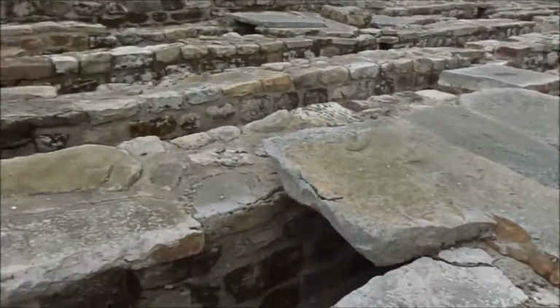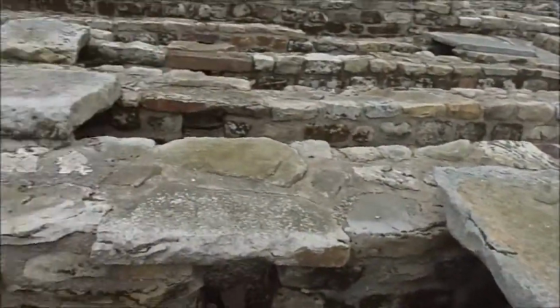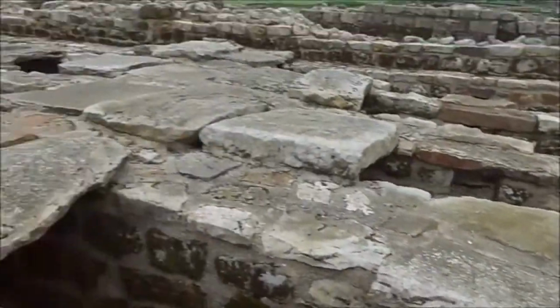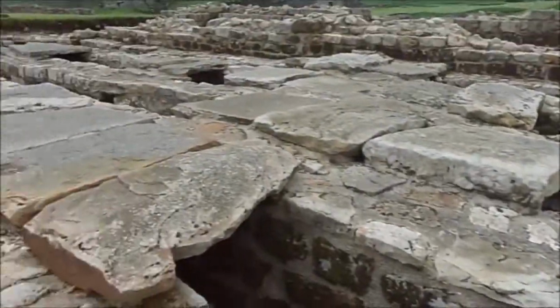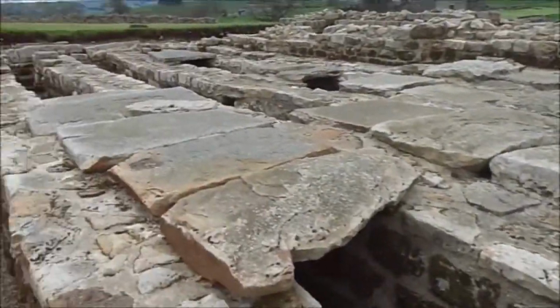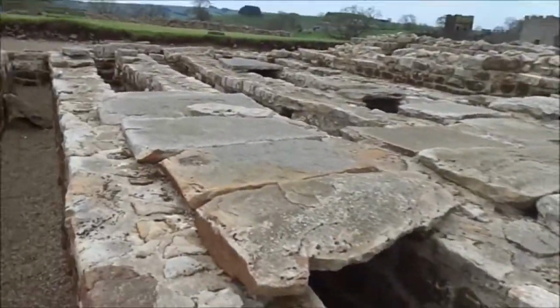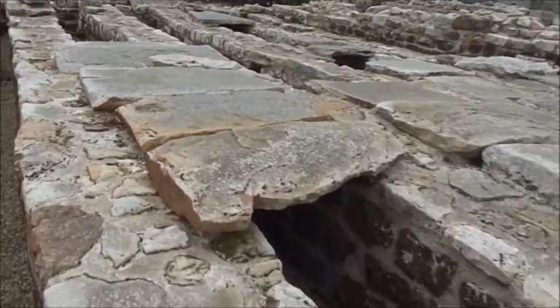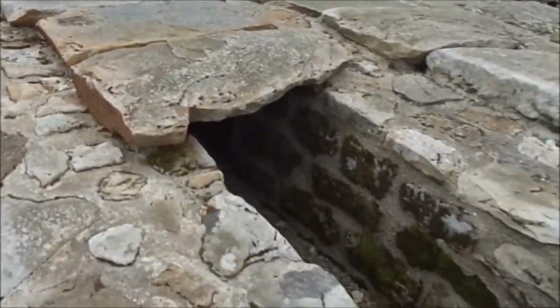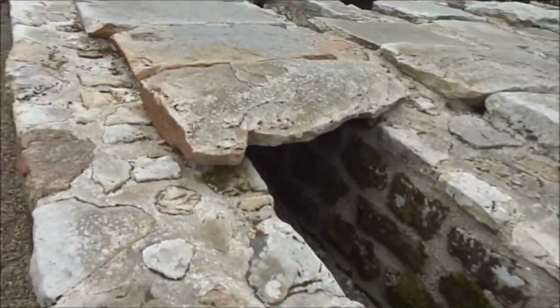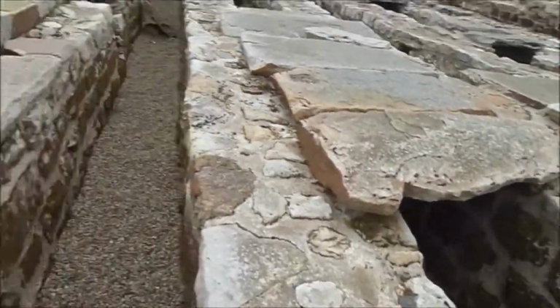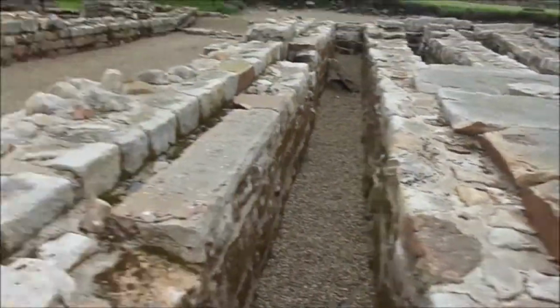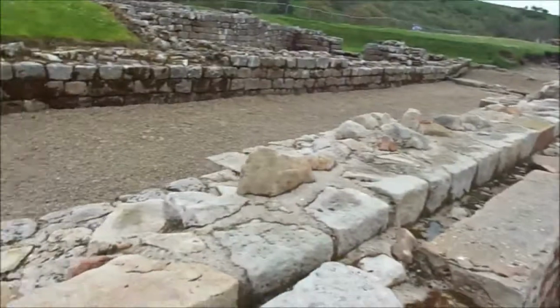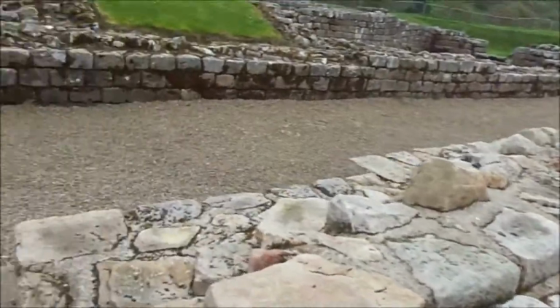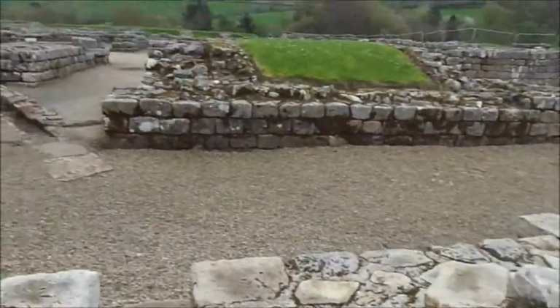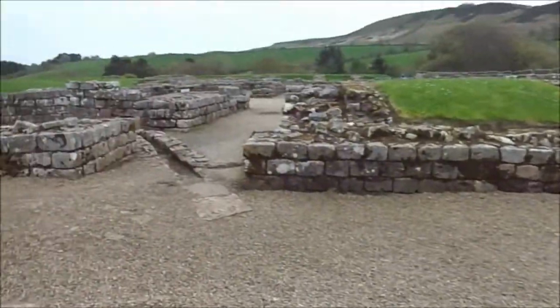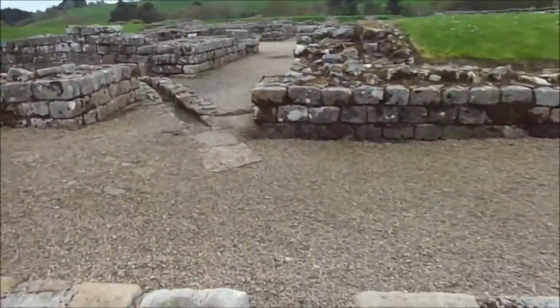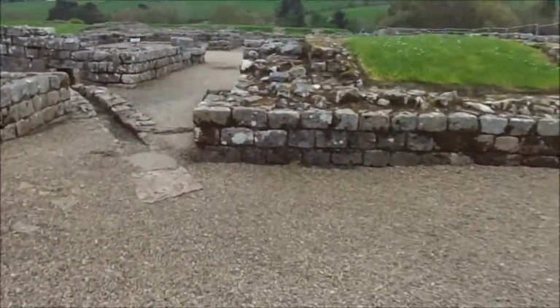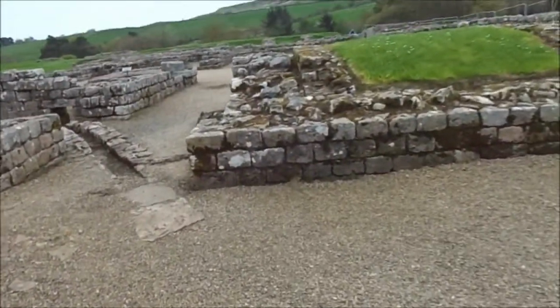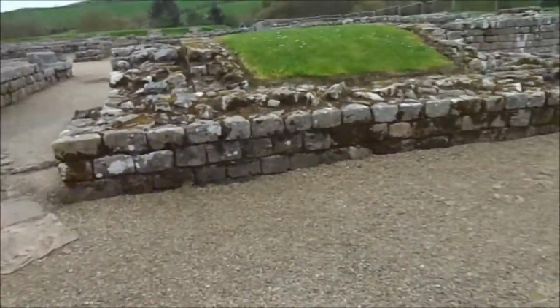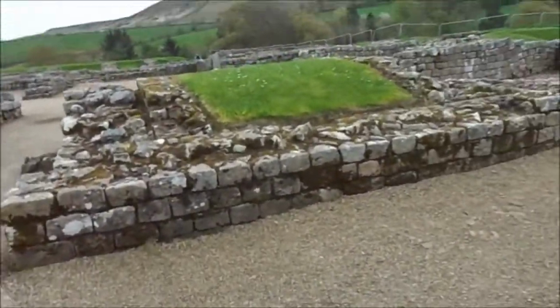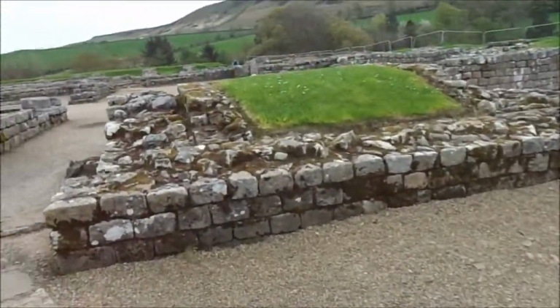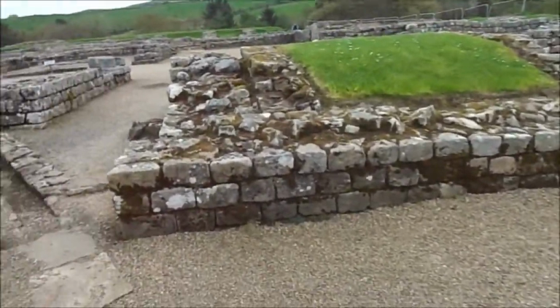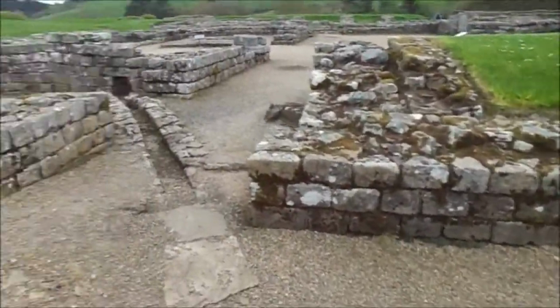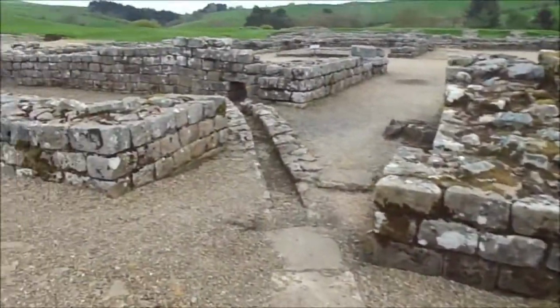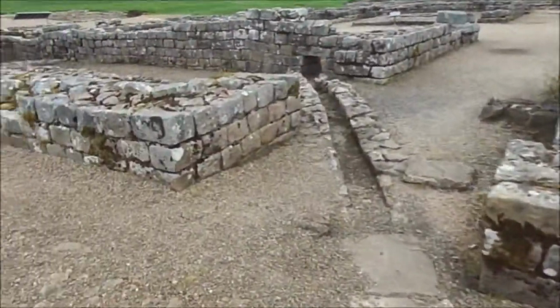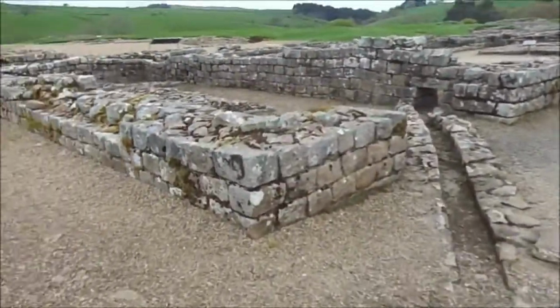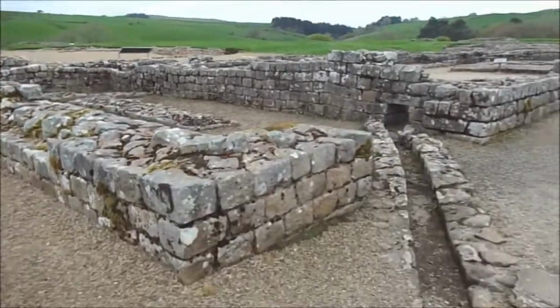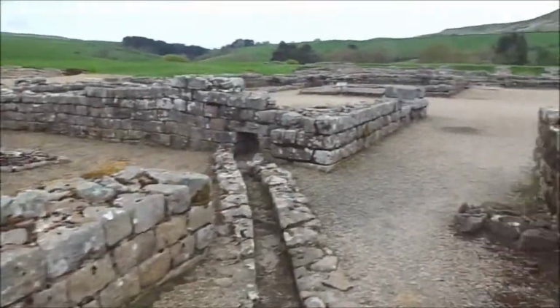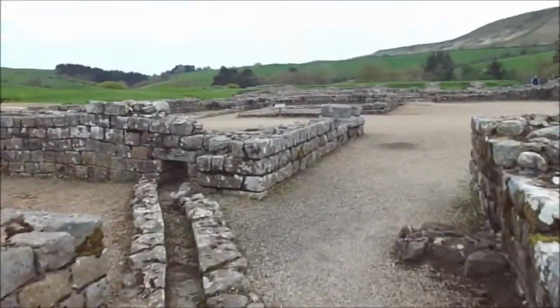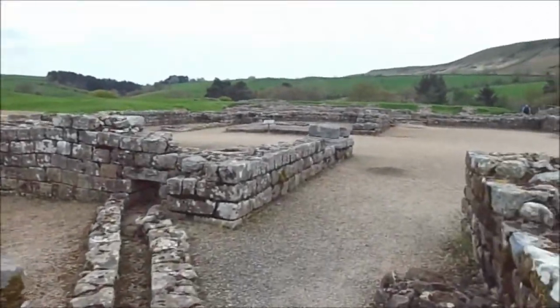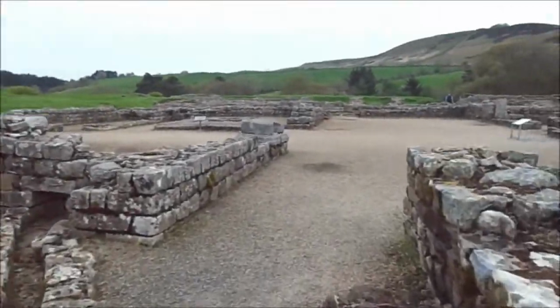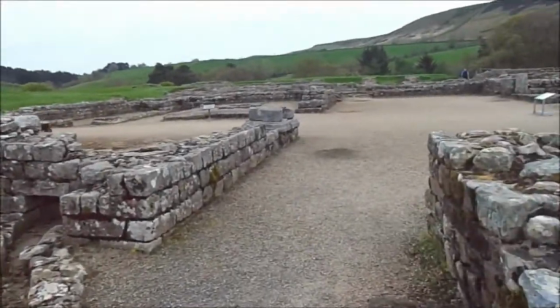This is the granary apparently. You can see why. Yeah. This is the central part, the main part of the...